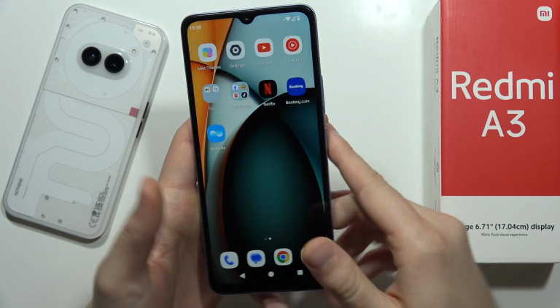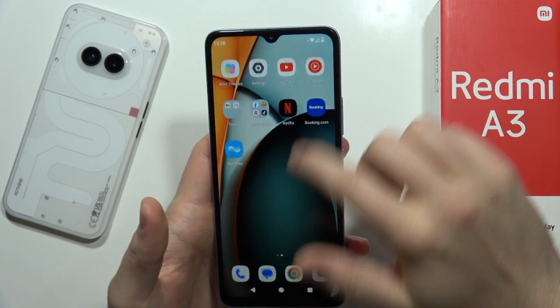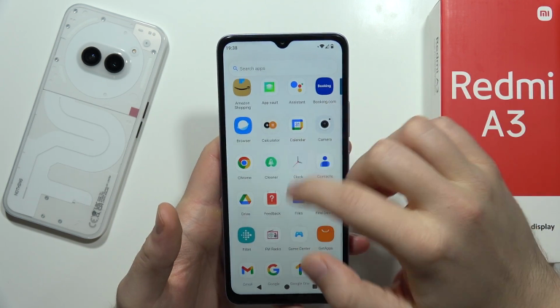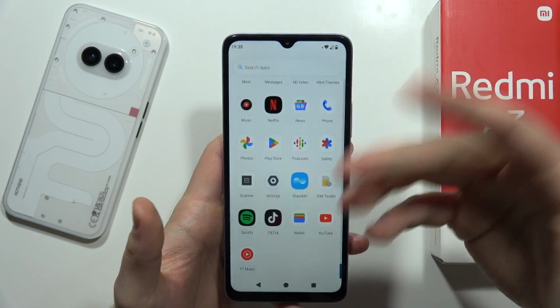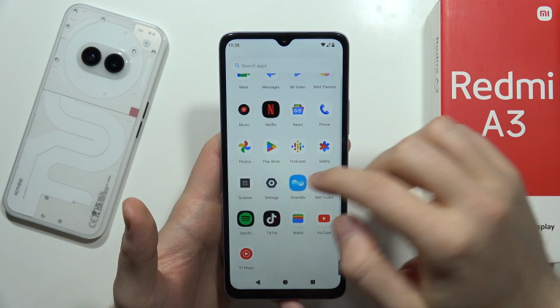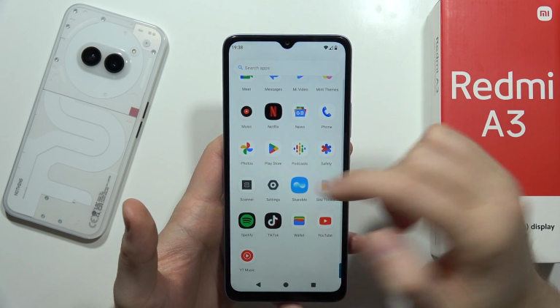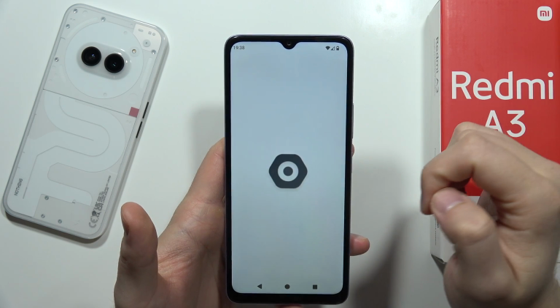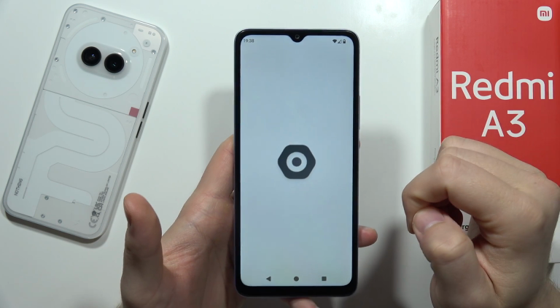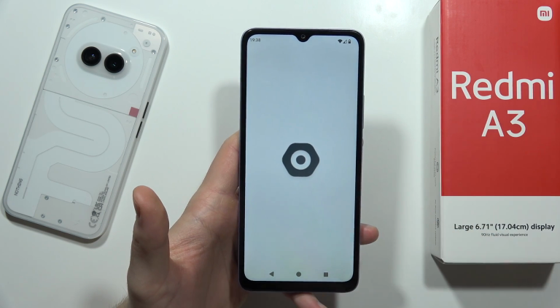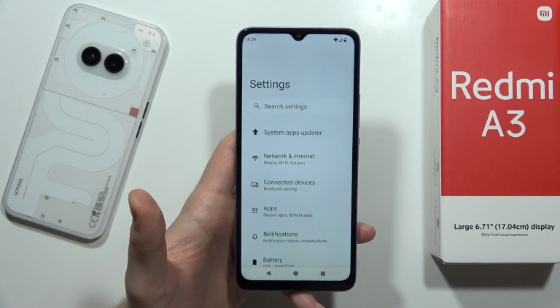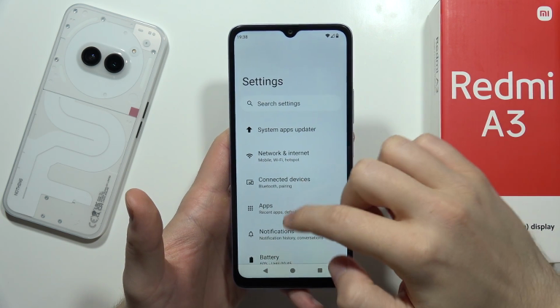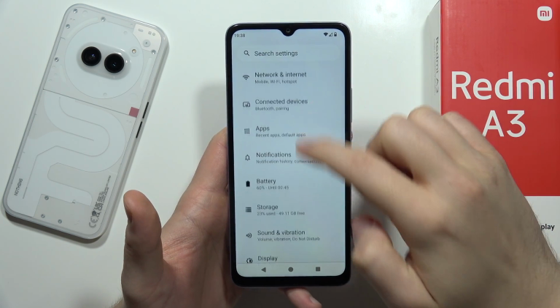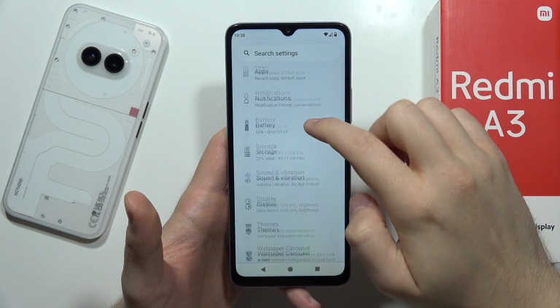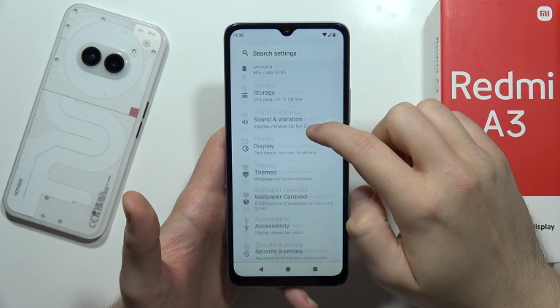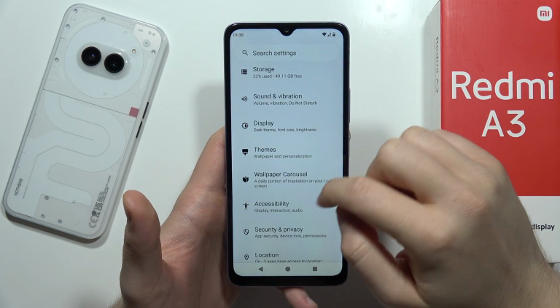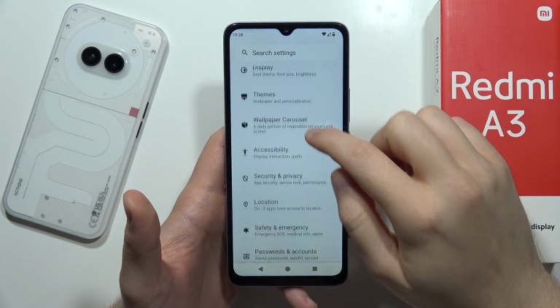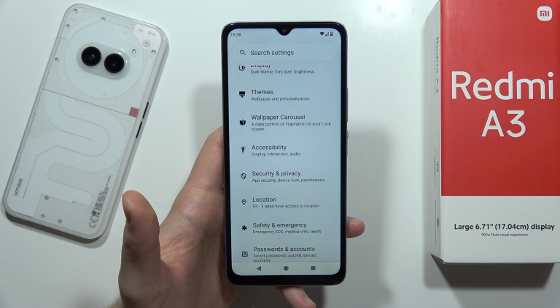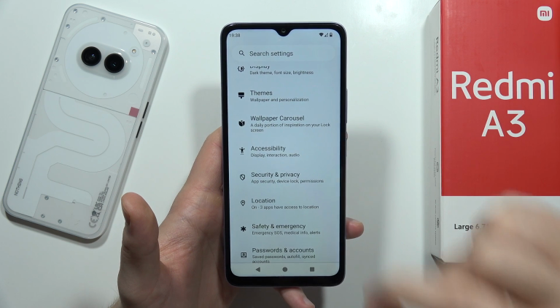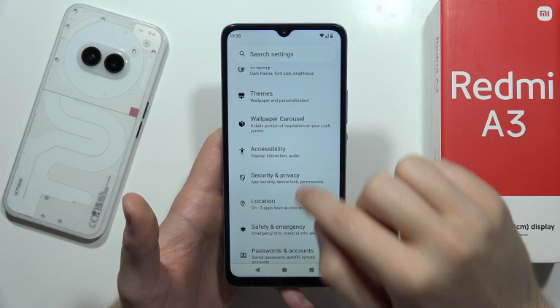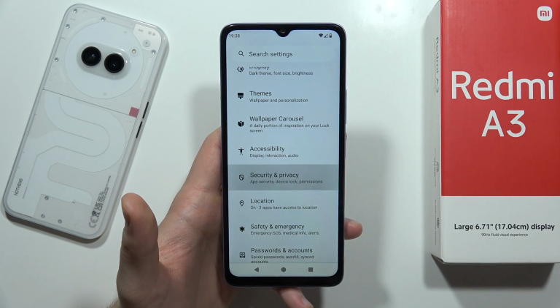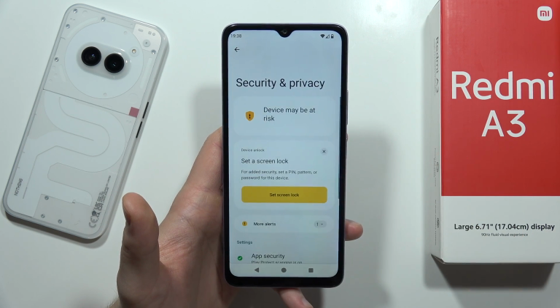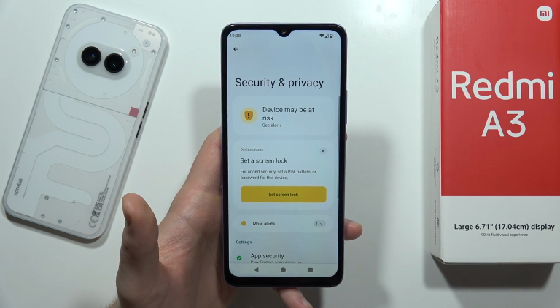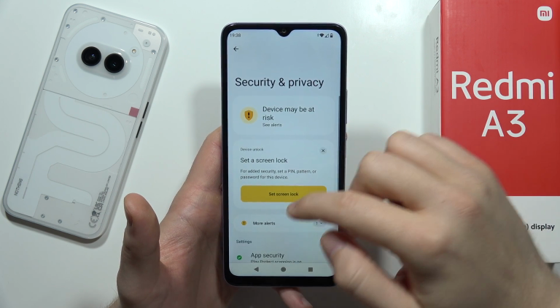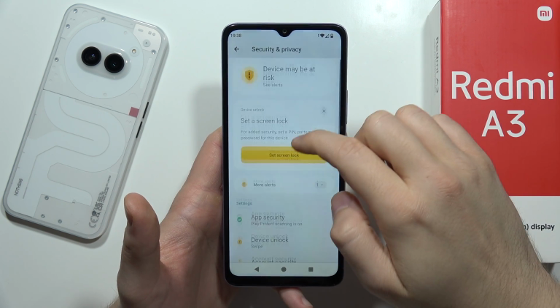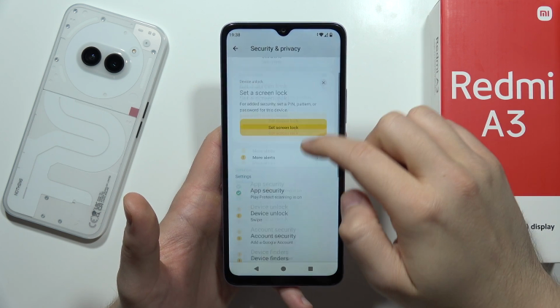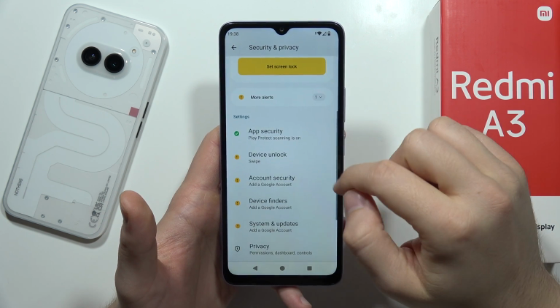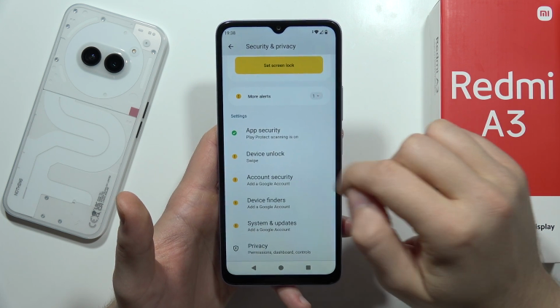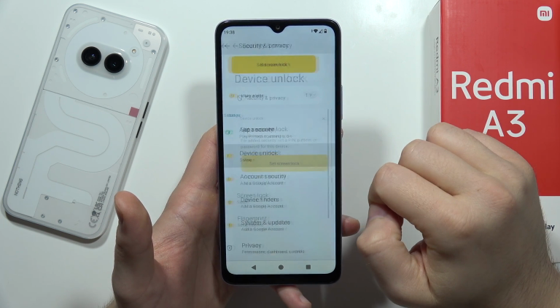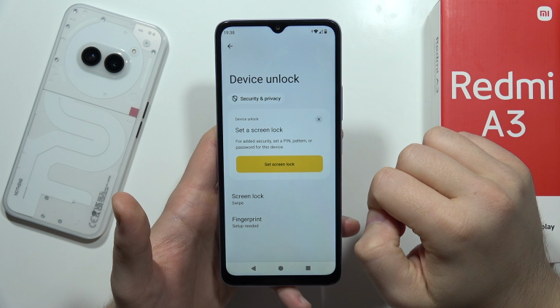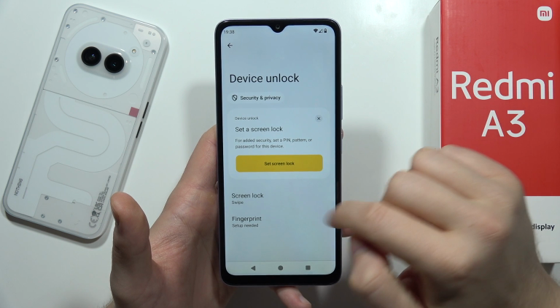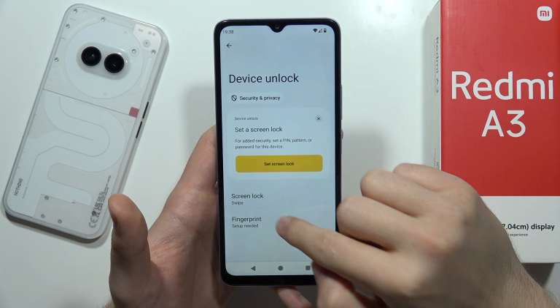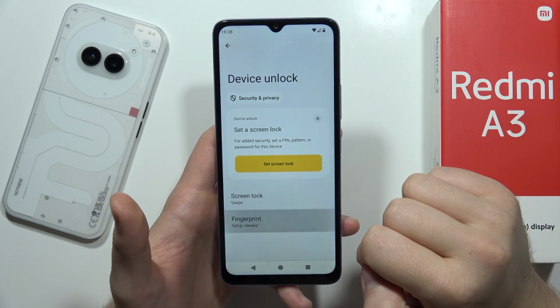If you want to enable it, you have to go into the settings. Scroll down and navigate into the Security and Privacy. From there, move into Device Unlock and select Fingerprint.